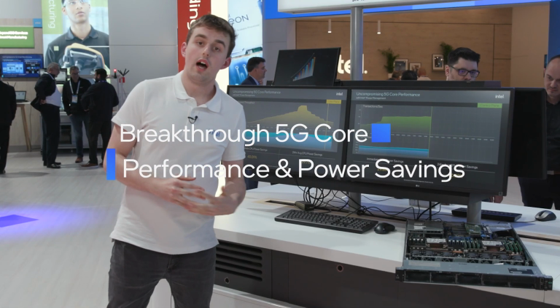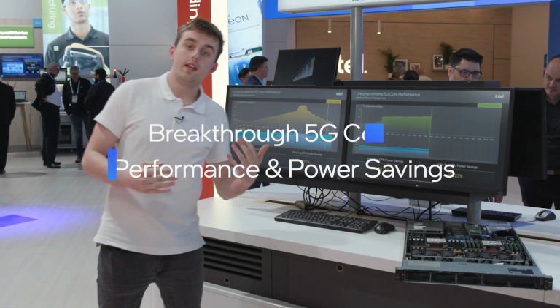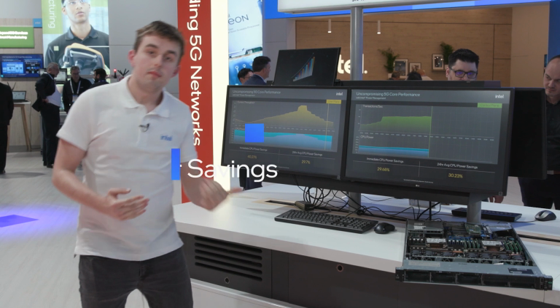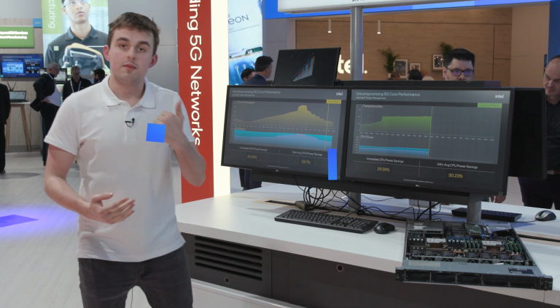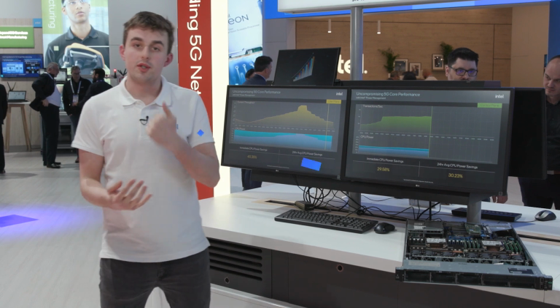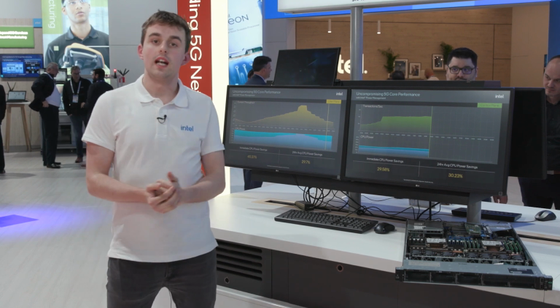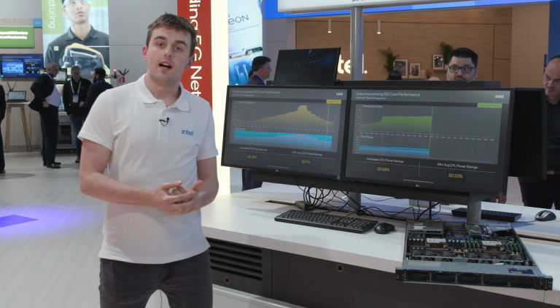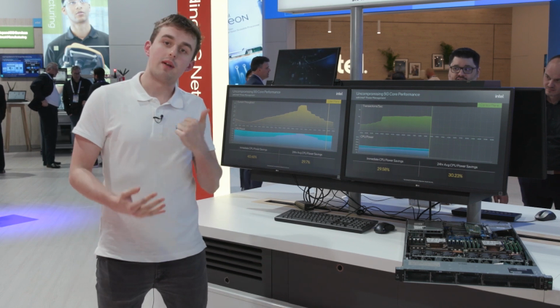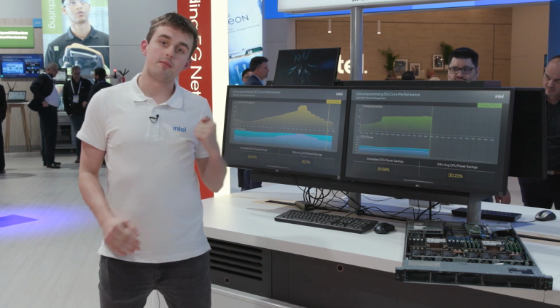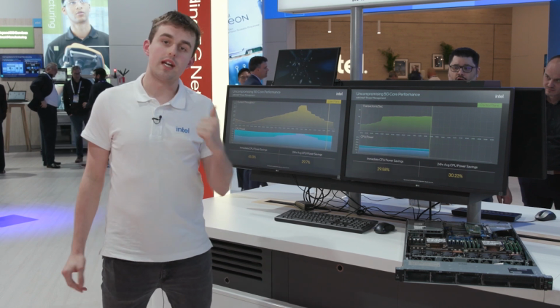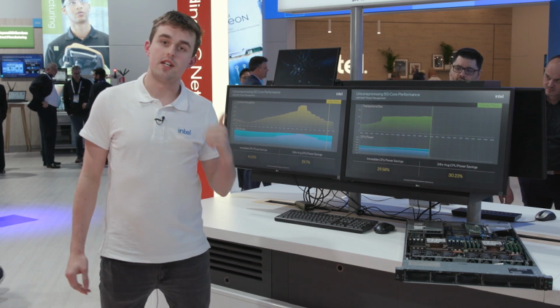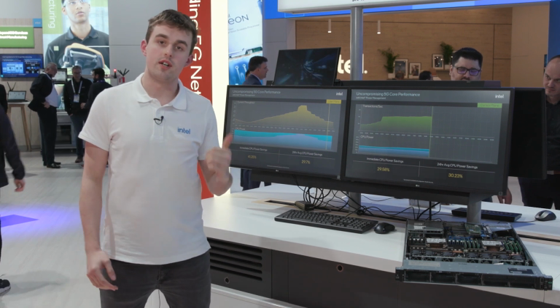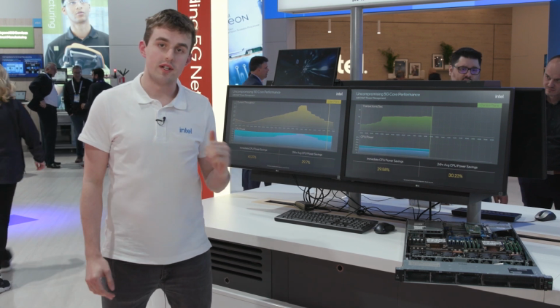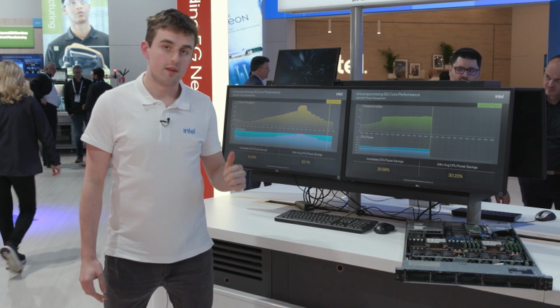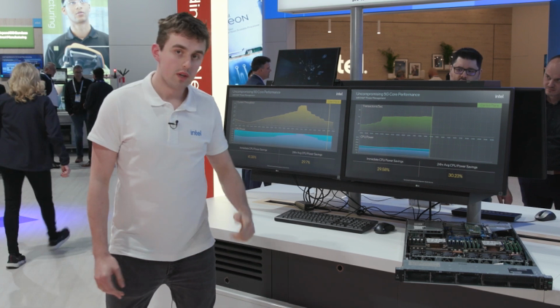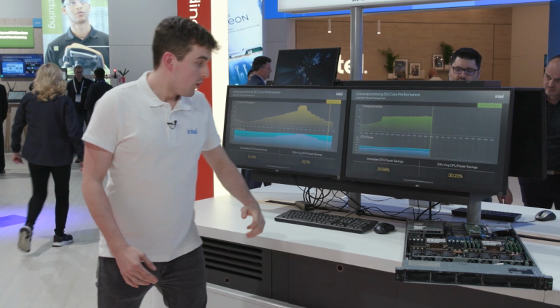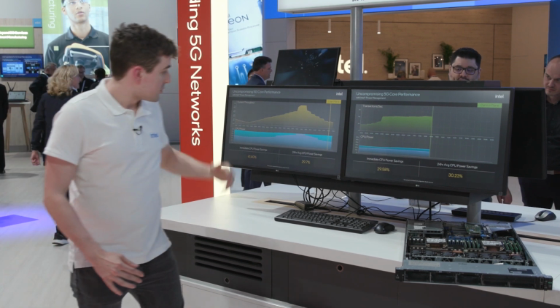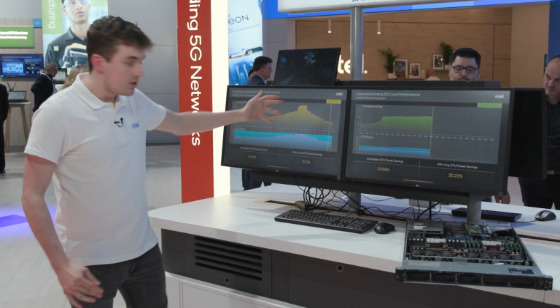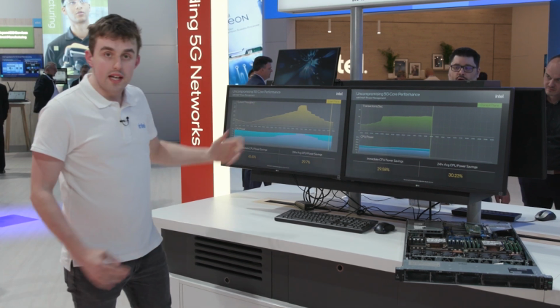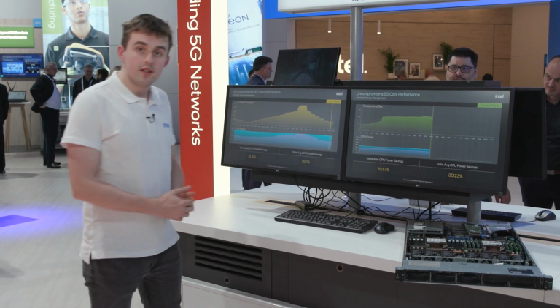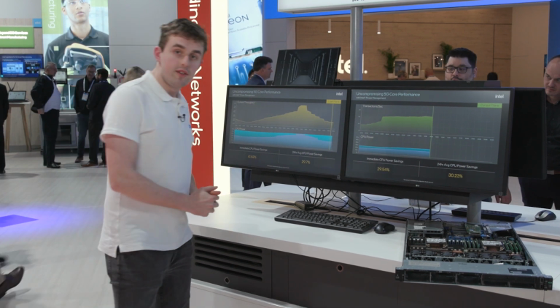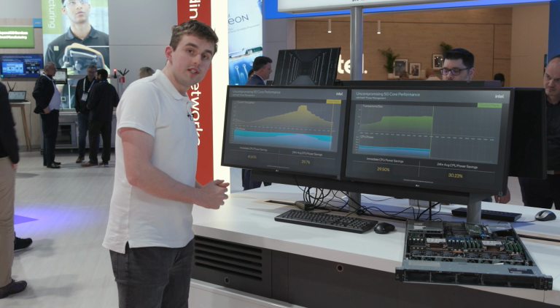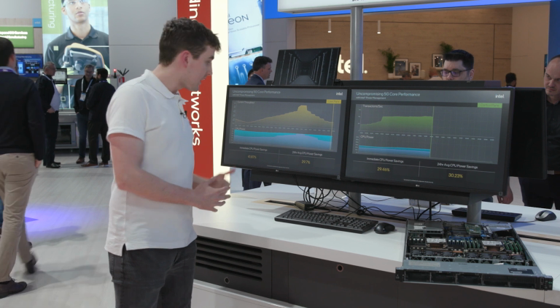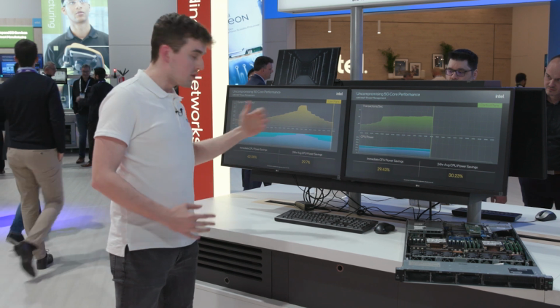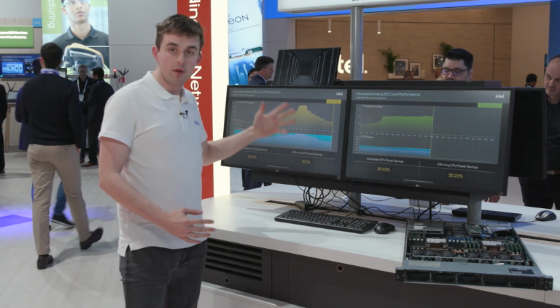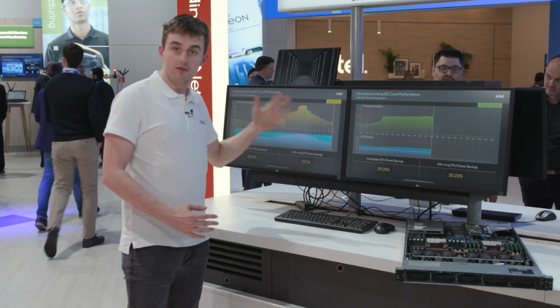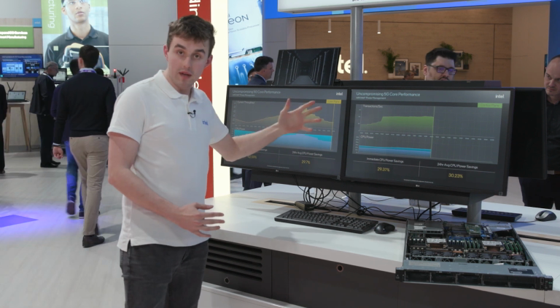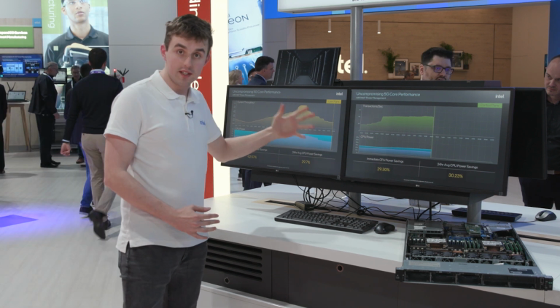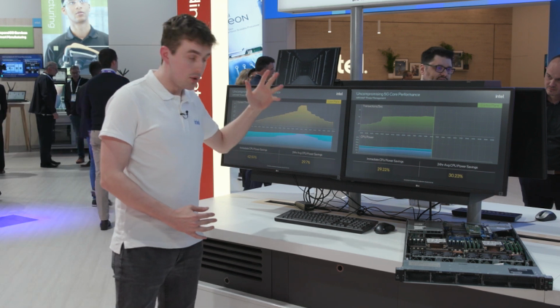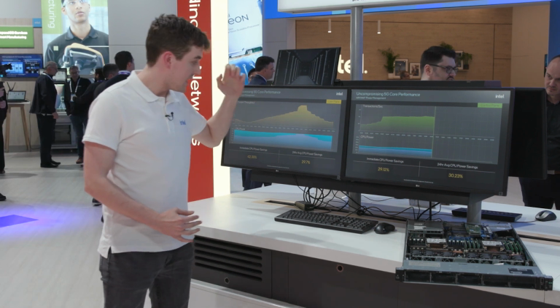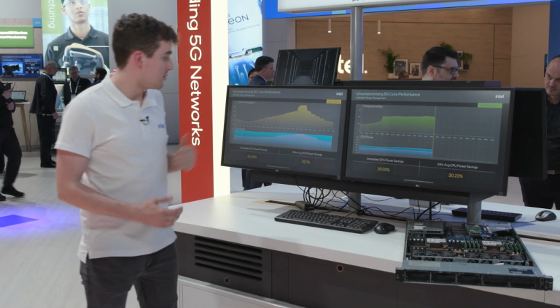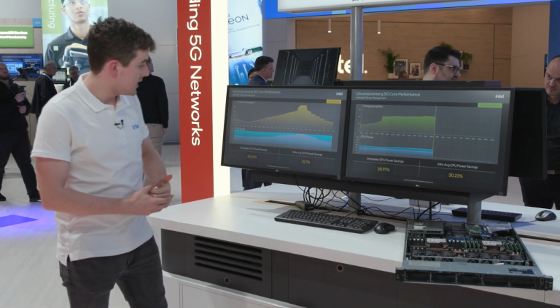Hi, my name is Porter Connolly. I'm a platform application engineer for Intel. What I'm showing you today is the 5G packet core demo from Intel's booth at MWC.